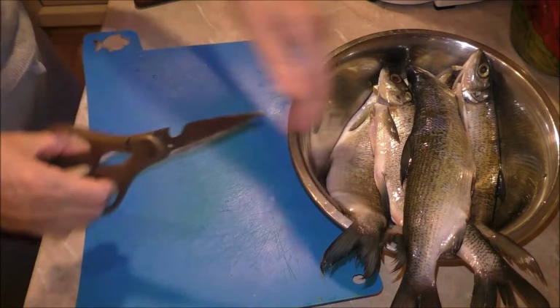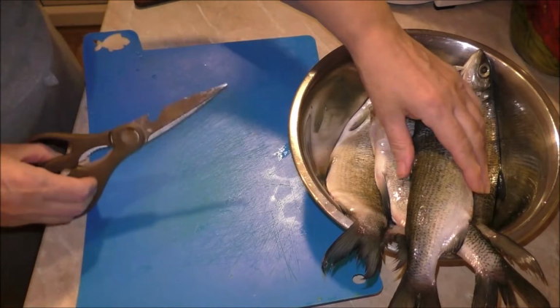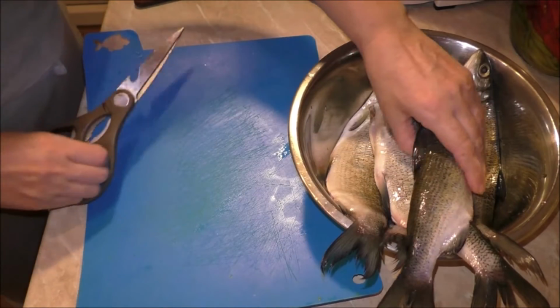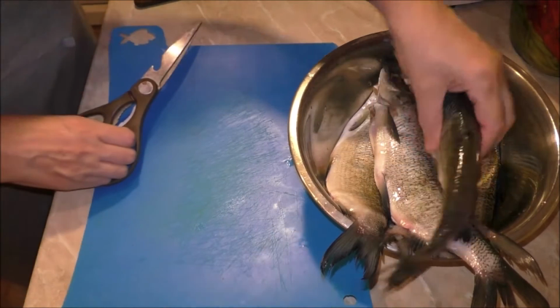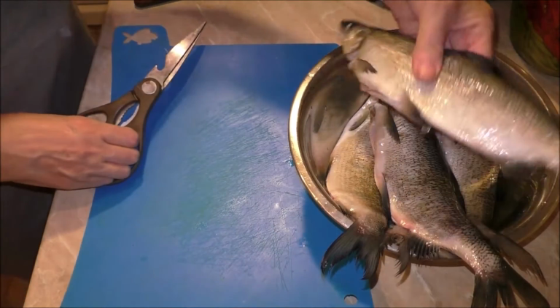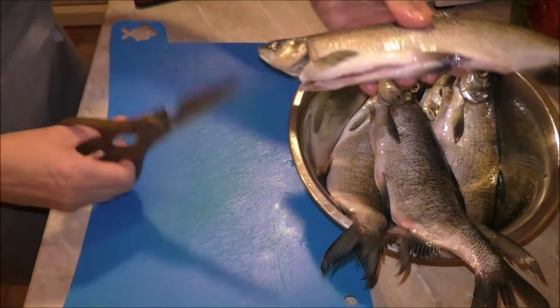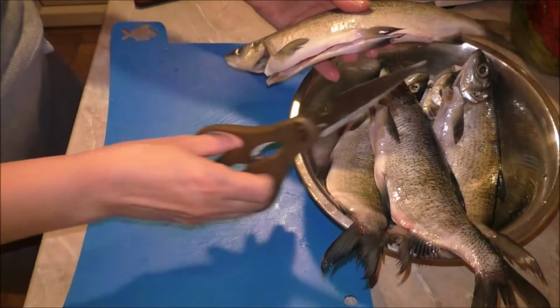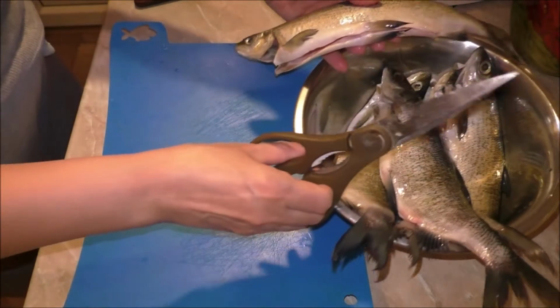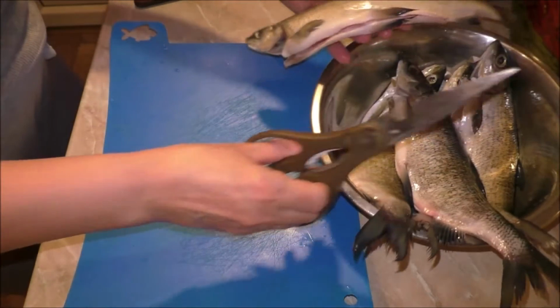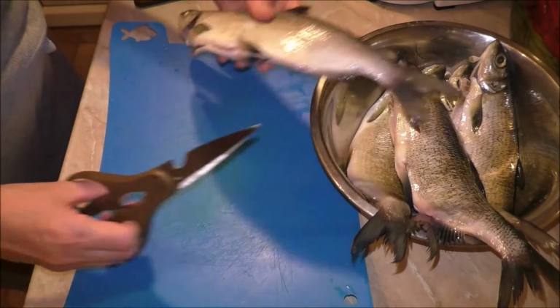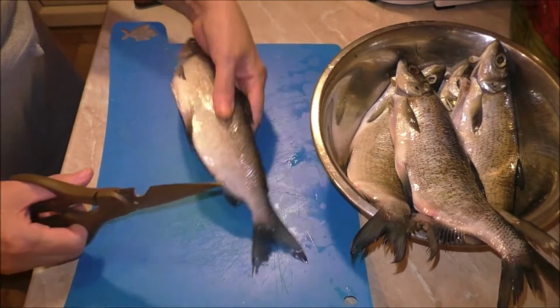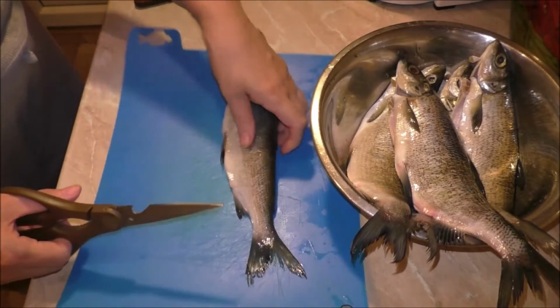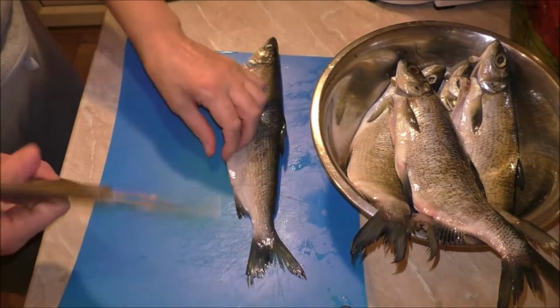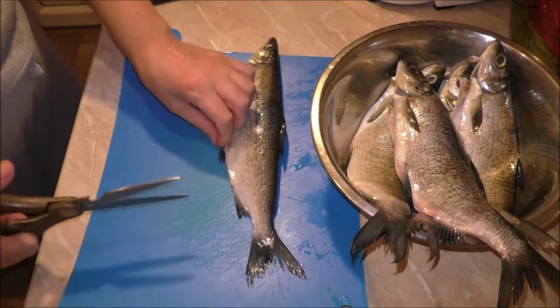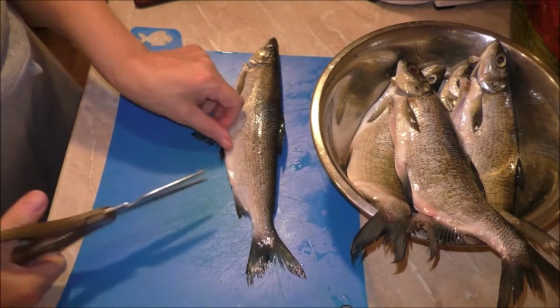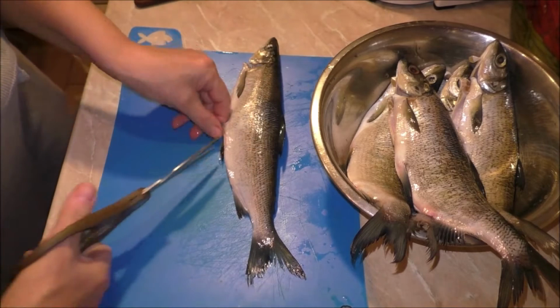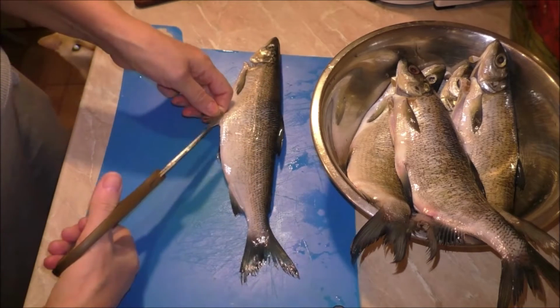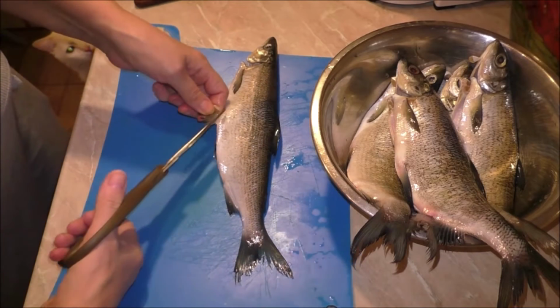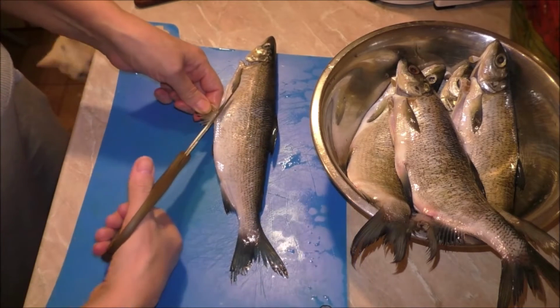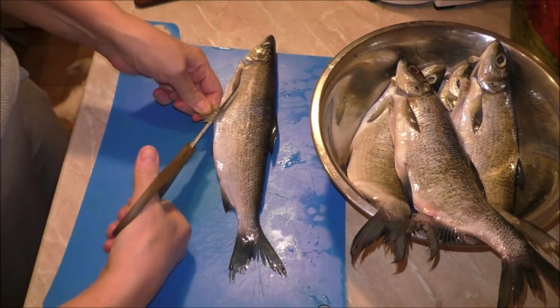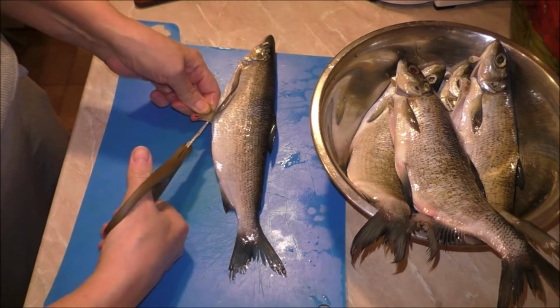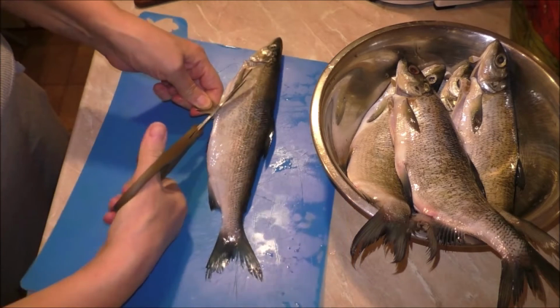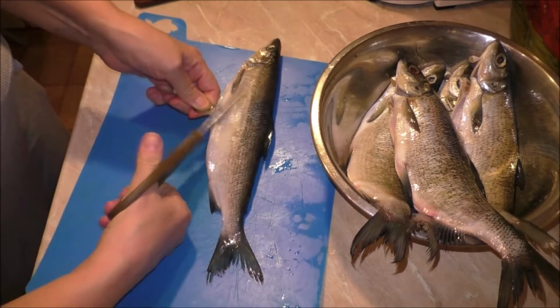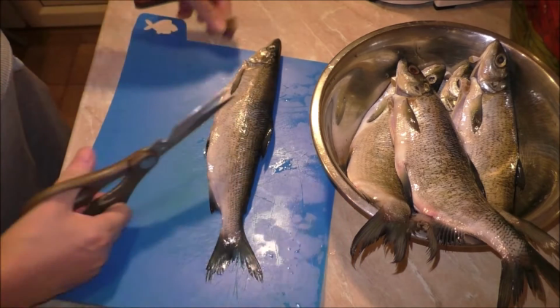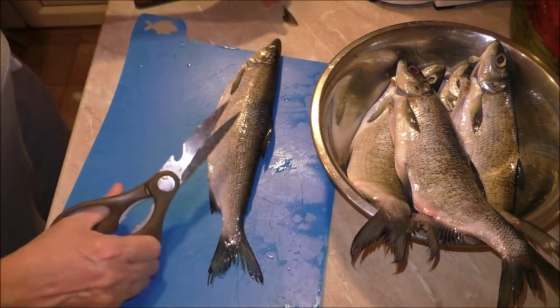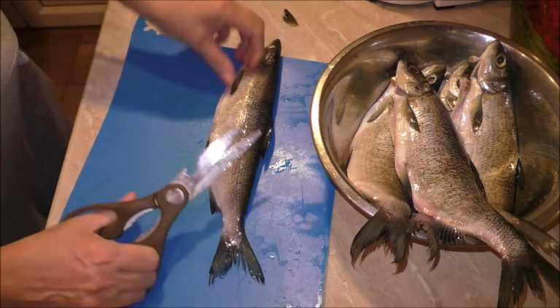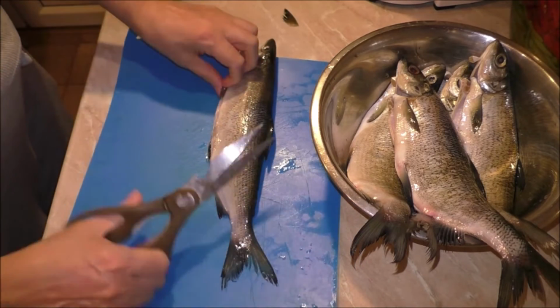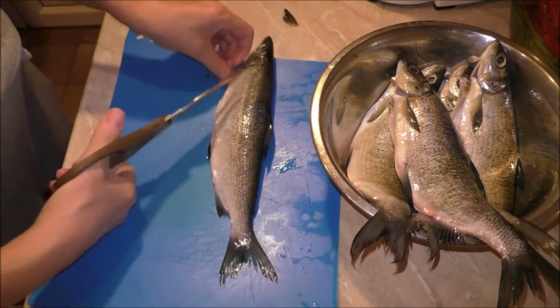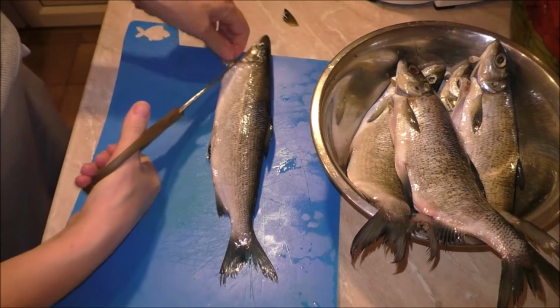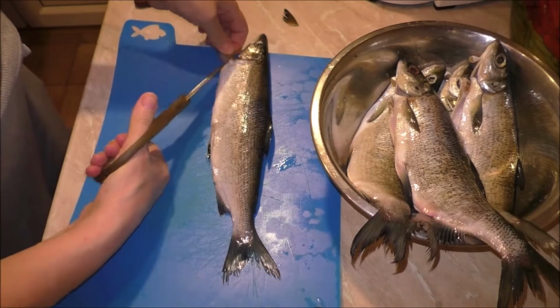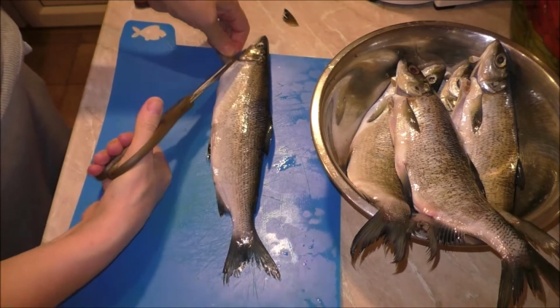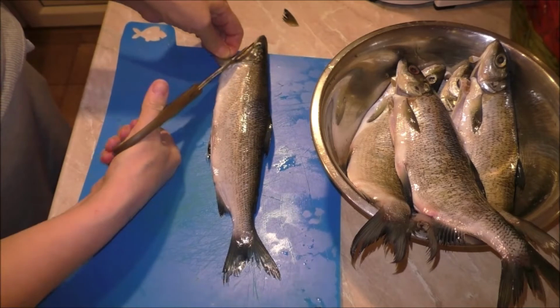Now we will do the fillet. Many people do not like this part, but there's no avoiding it. First, we will cut the lower fins.